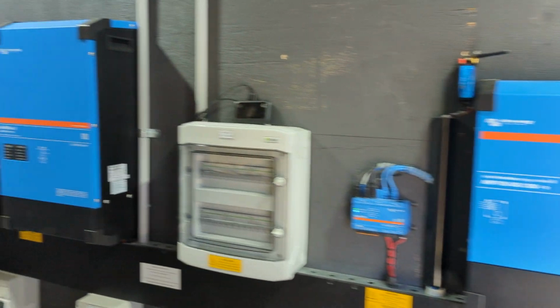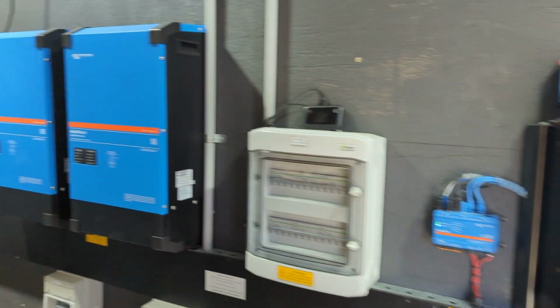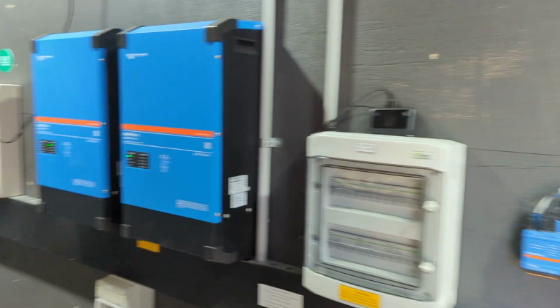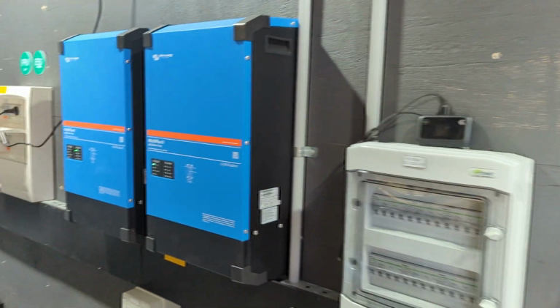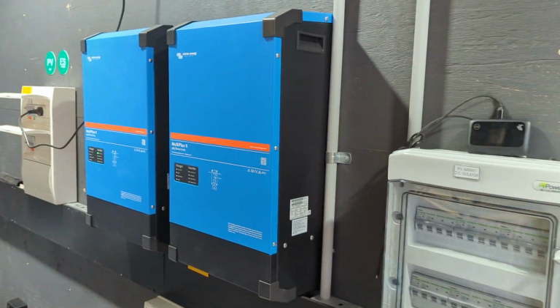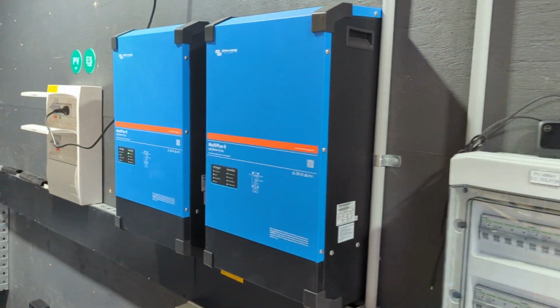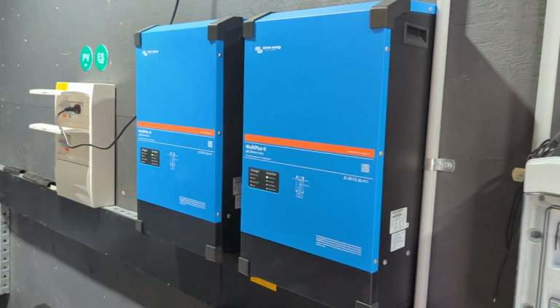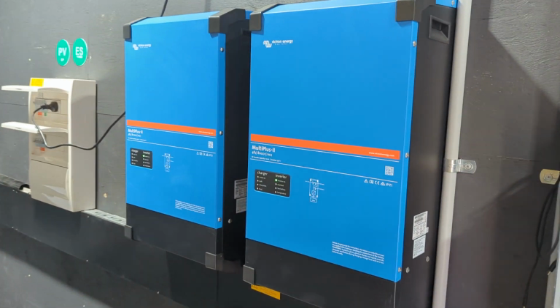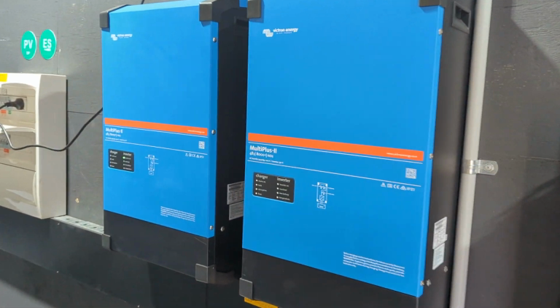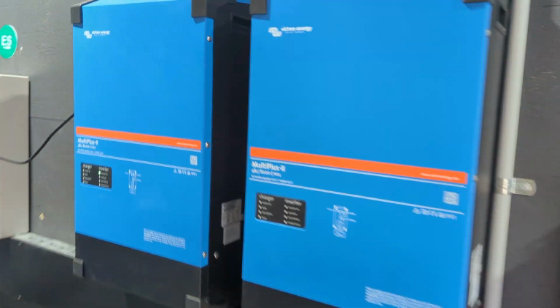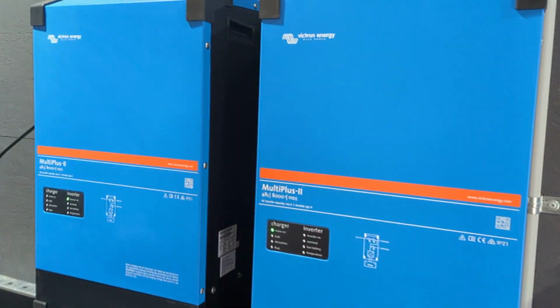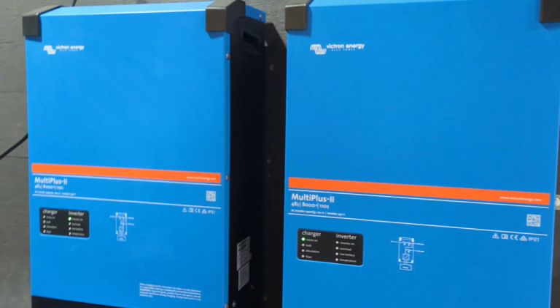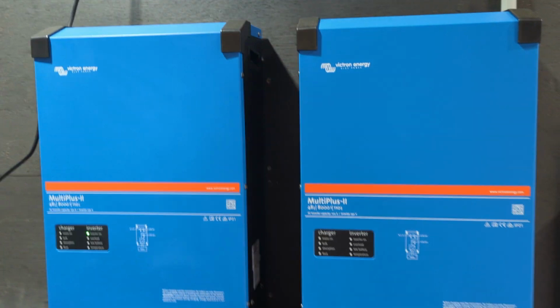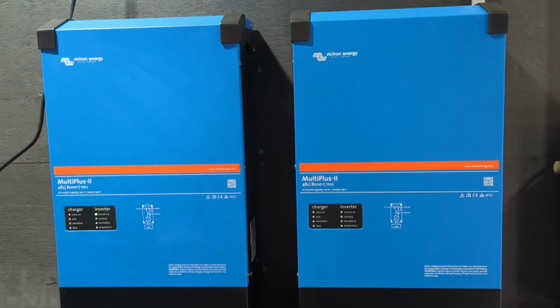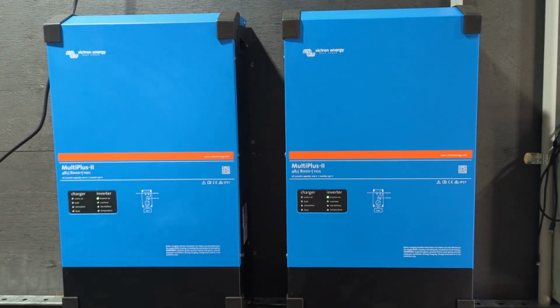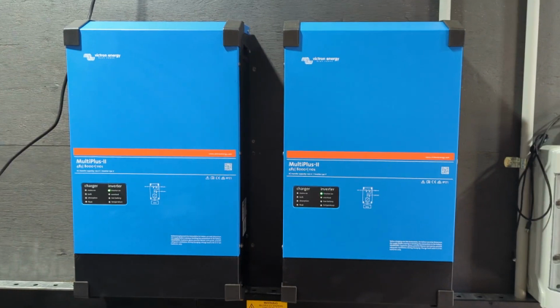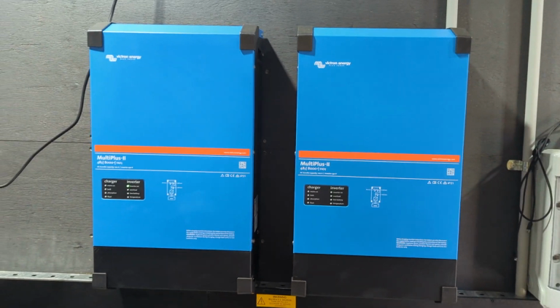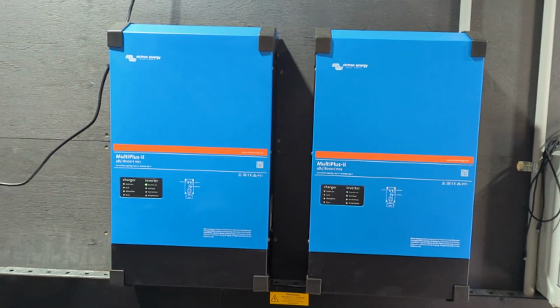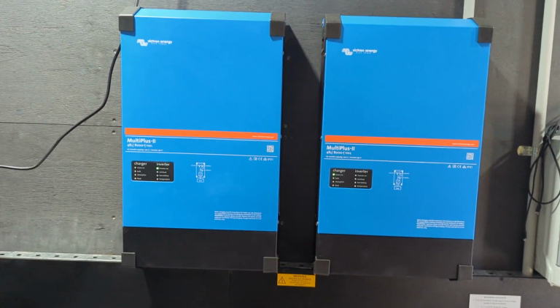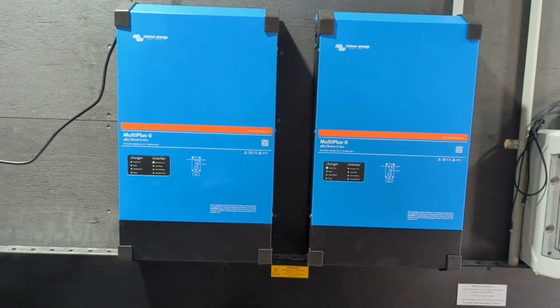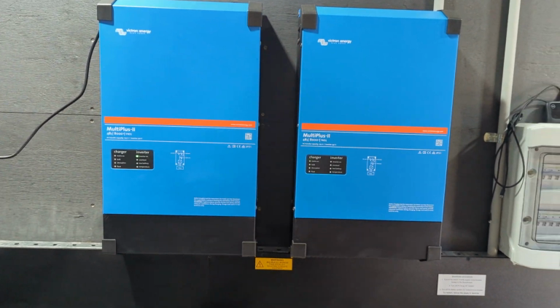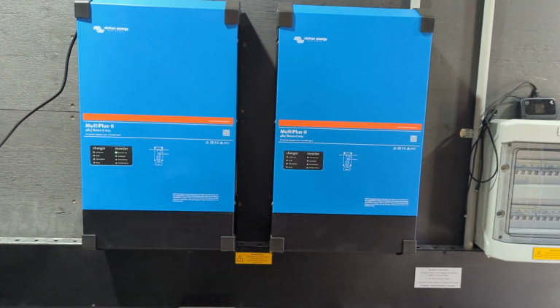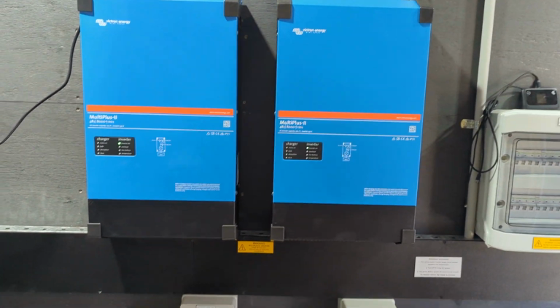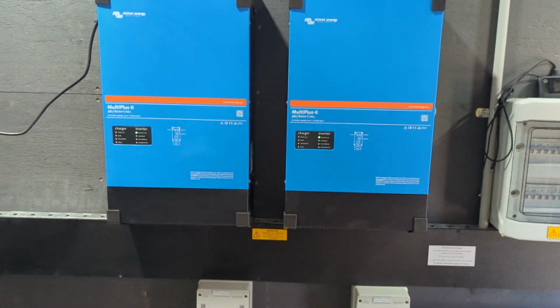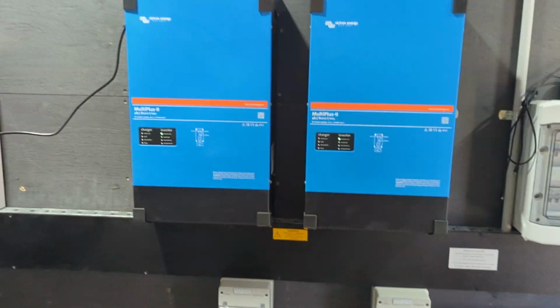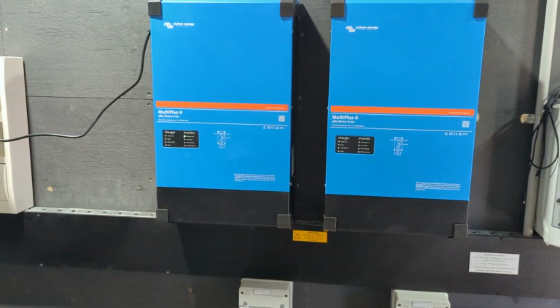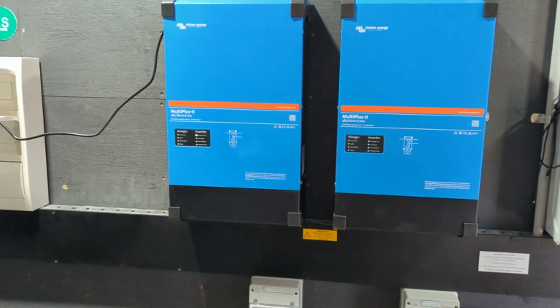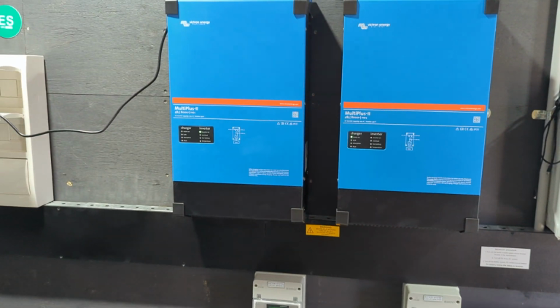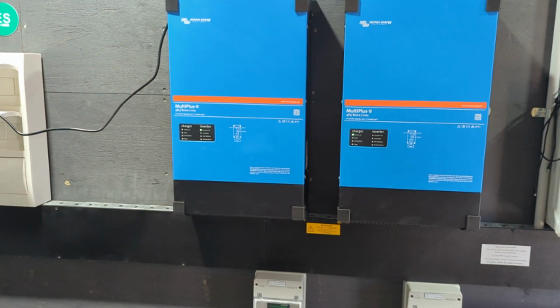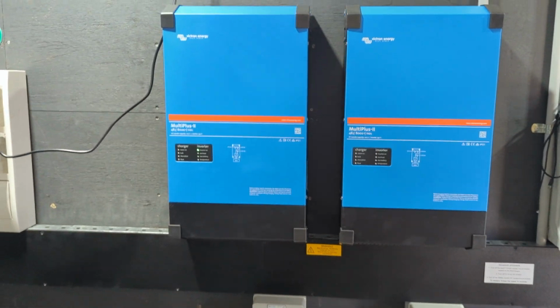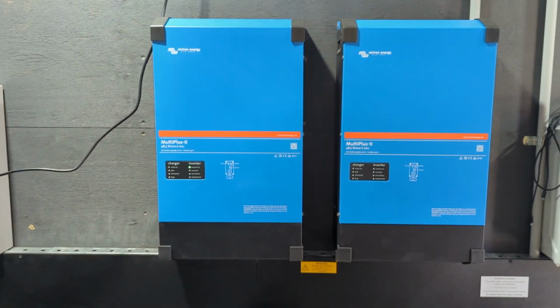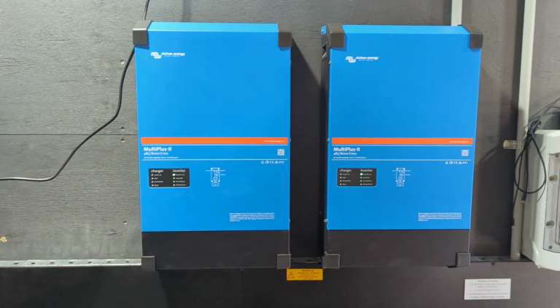There are two inverters, 28 kilowatt. The reason for two inverters is redundancy — if one fails, we can always run one.